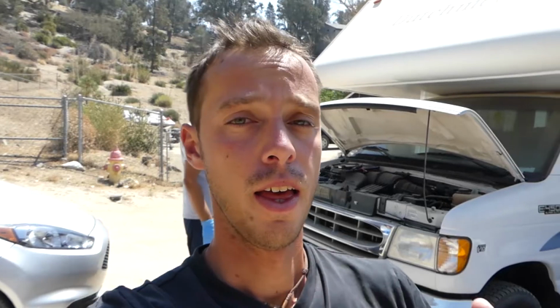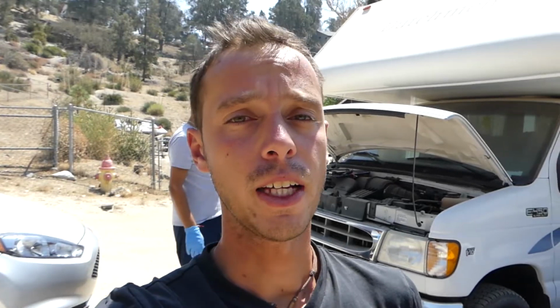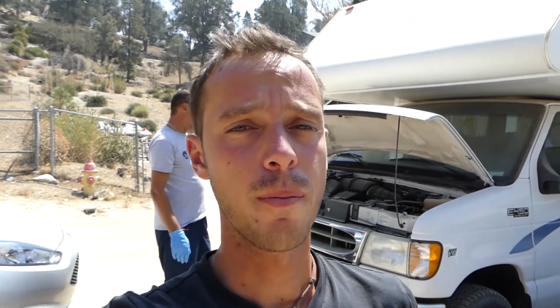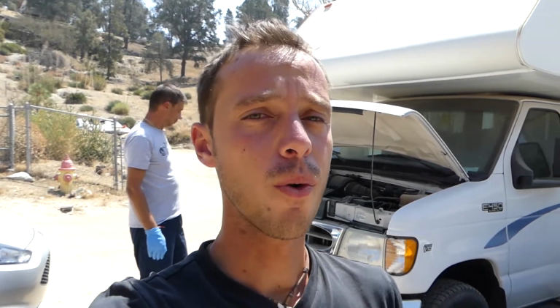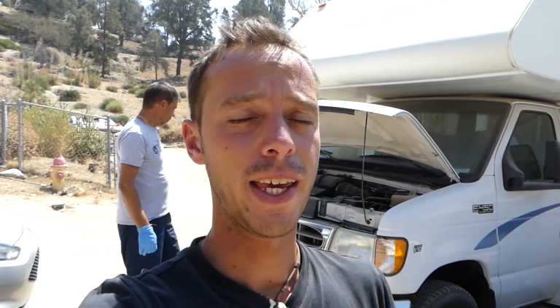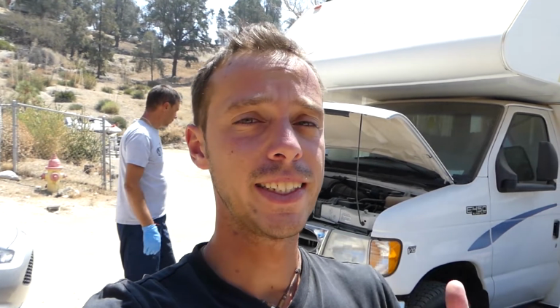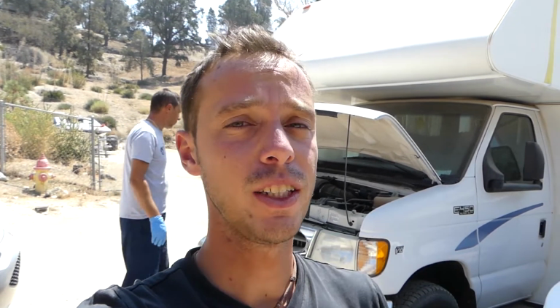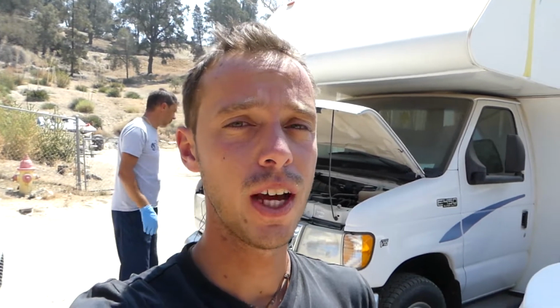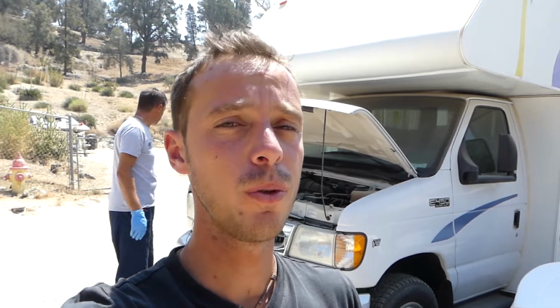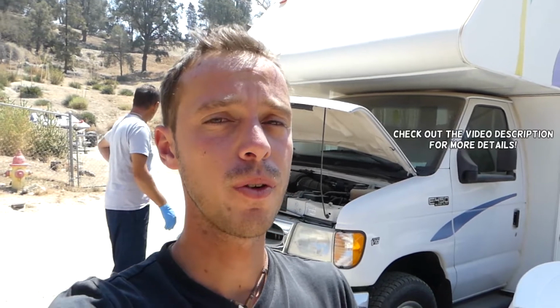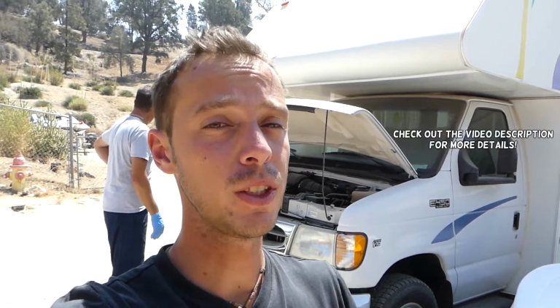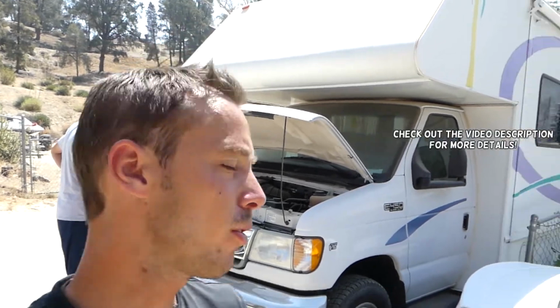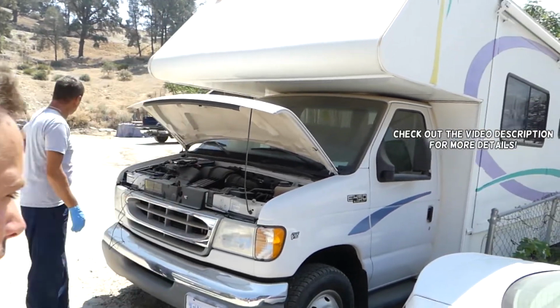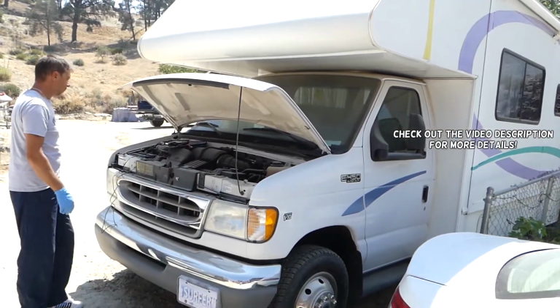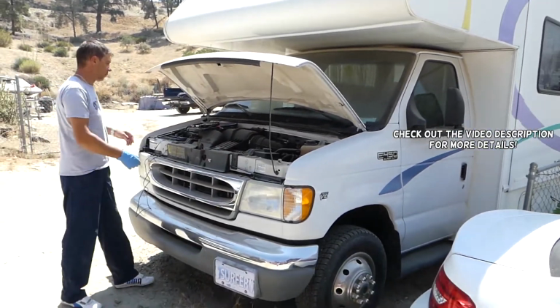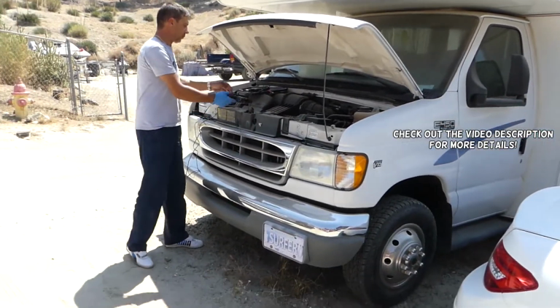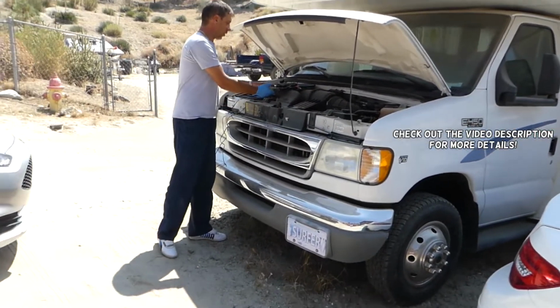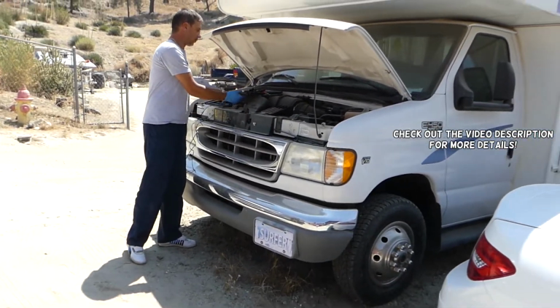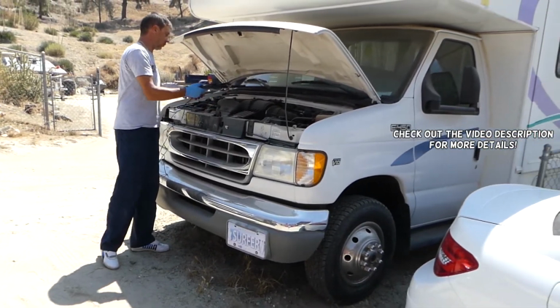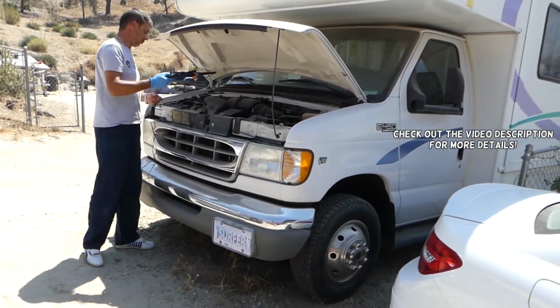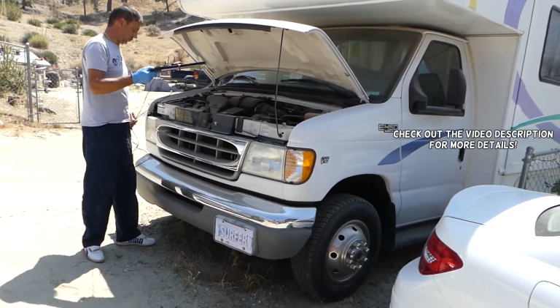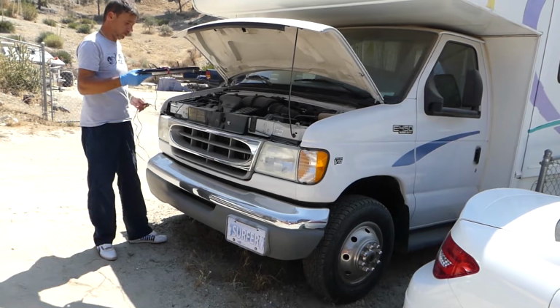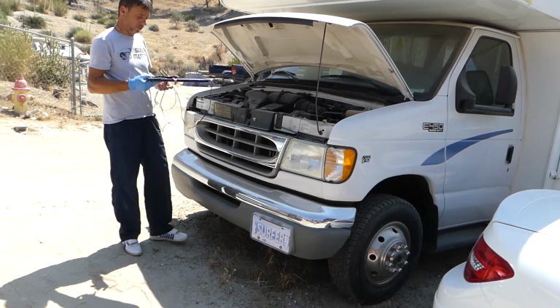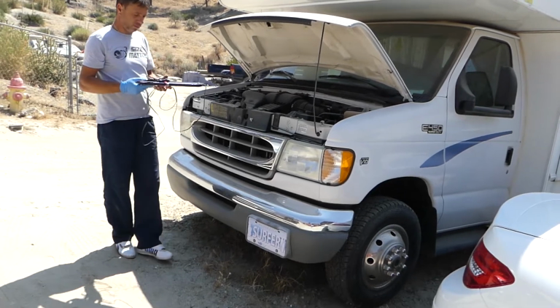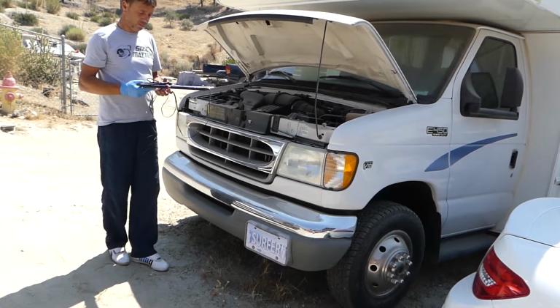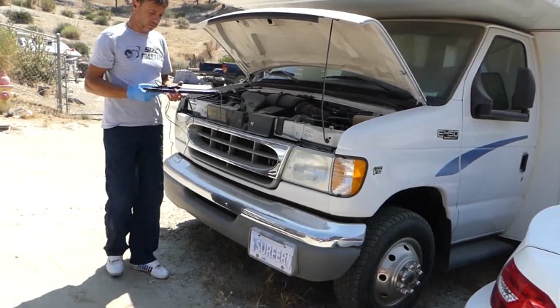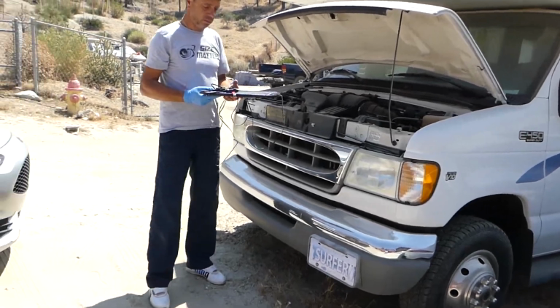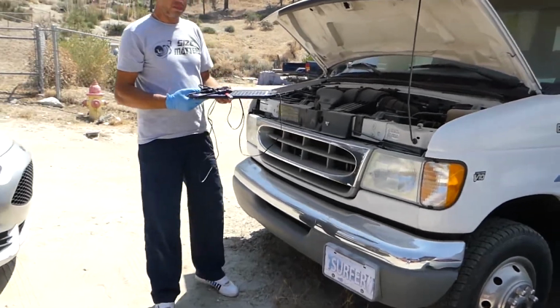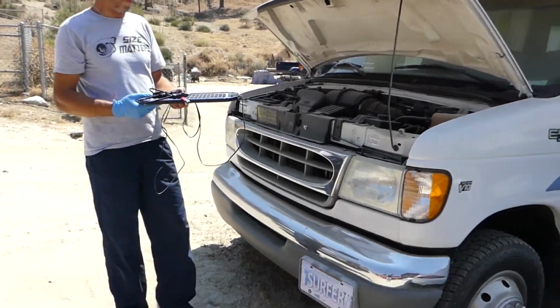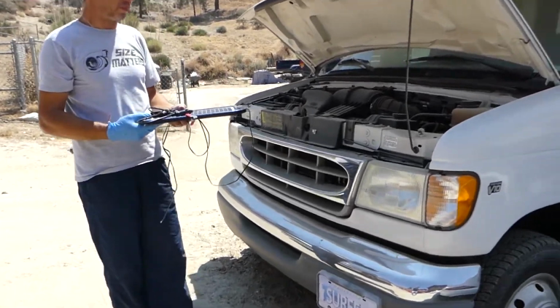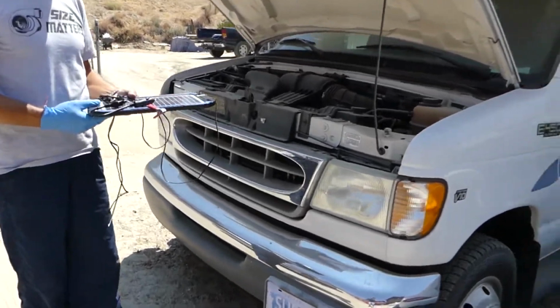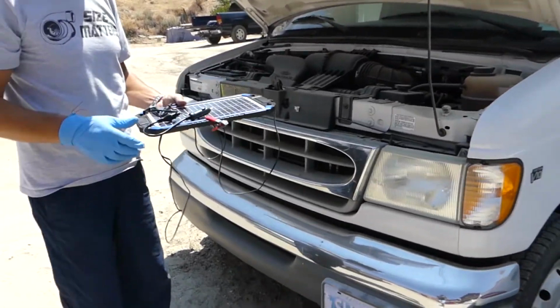Hey guys, welcome back to World Mechanics. In today's video, we'll review the best way to maintain your camper battery alive so you don't have to replace it every season.